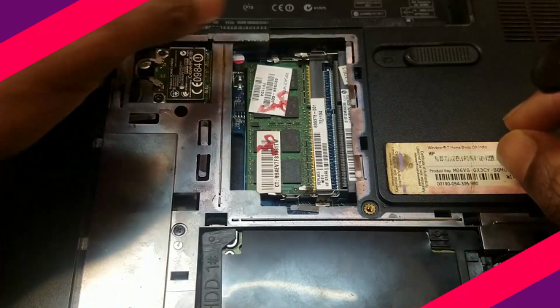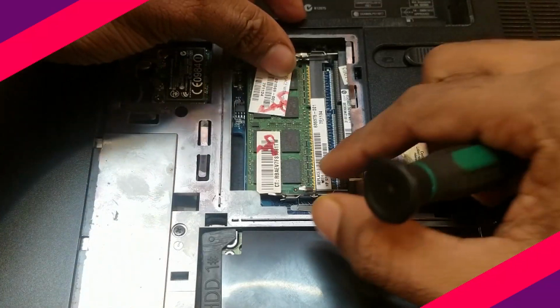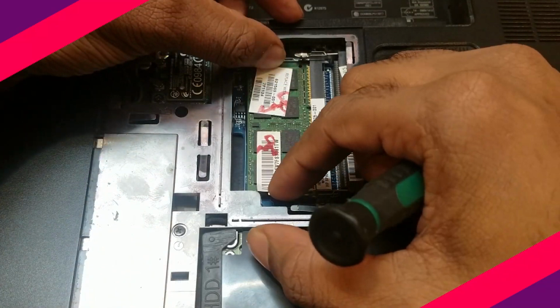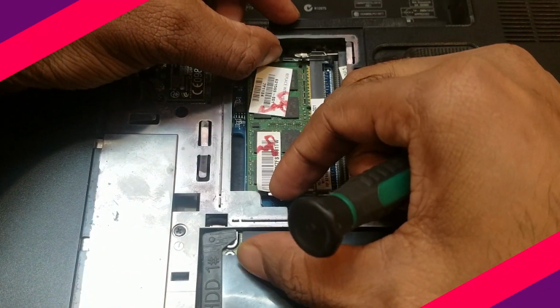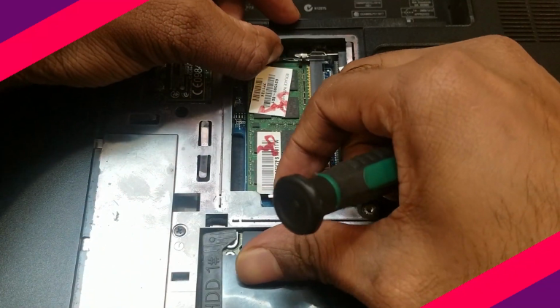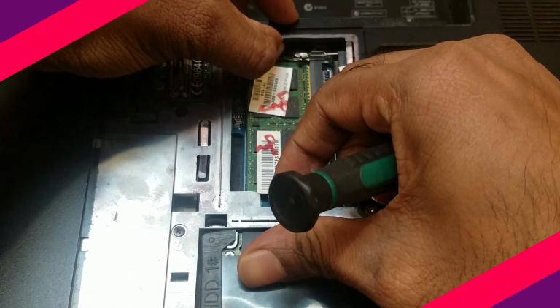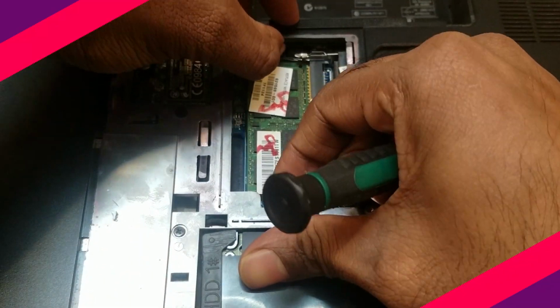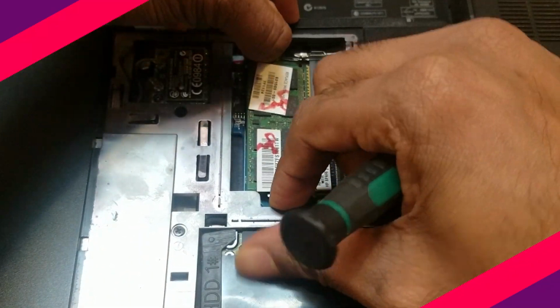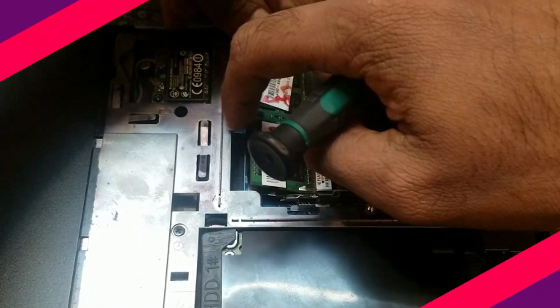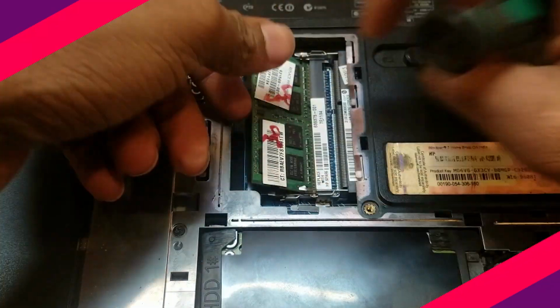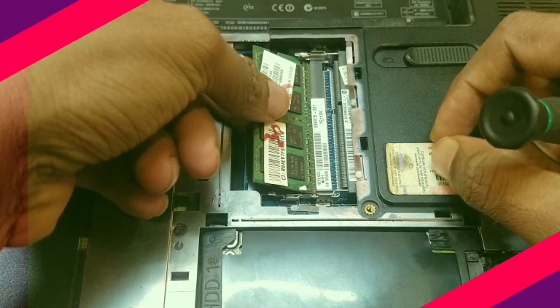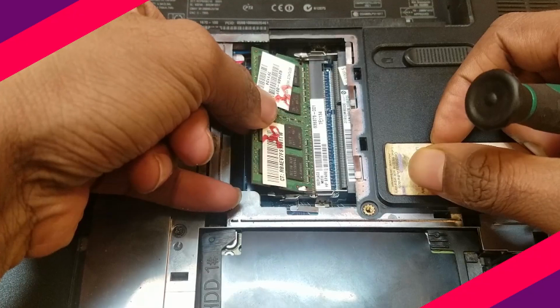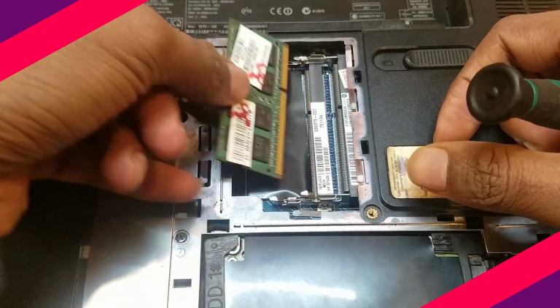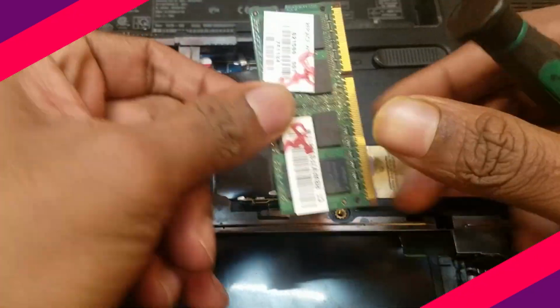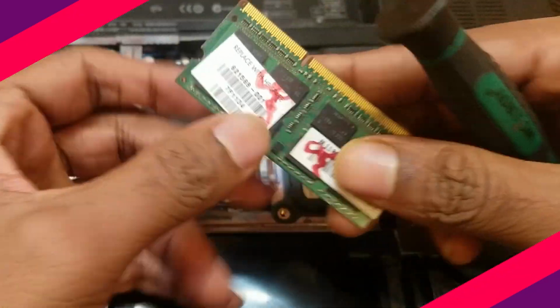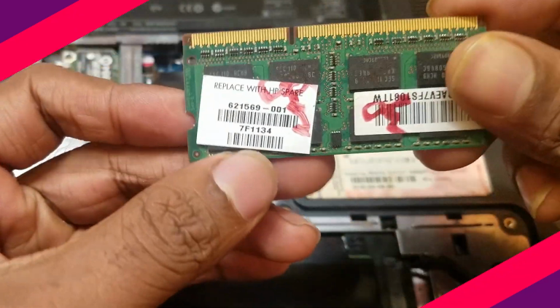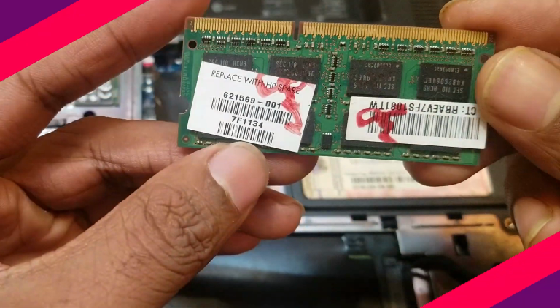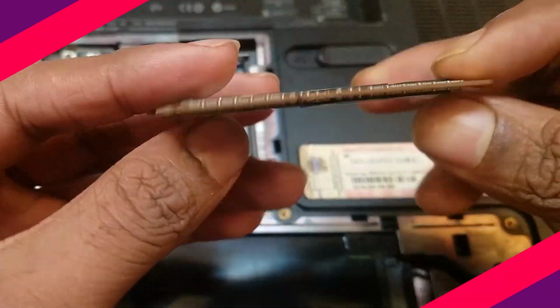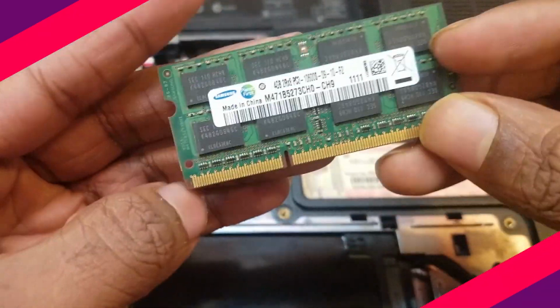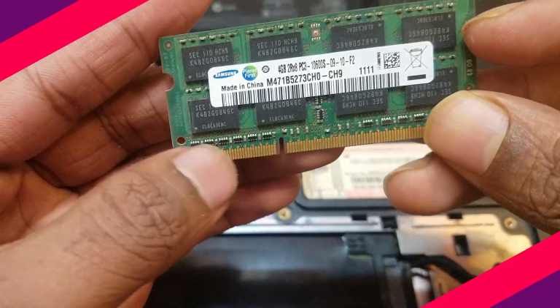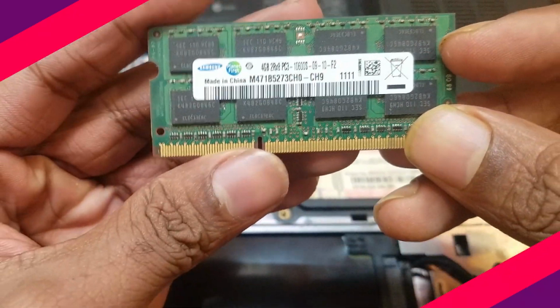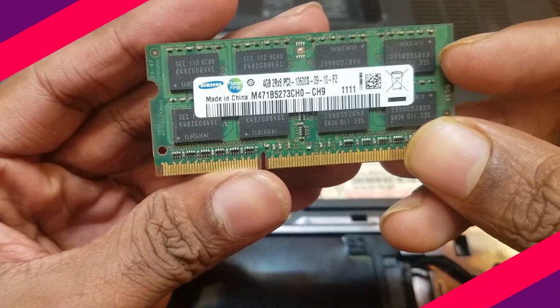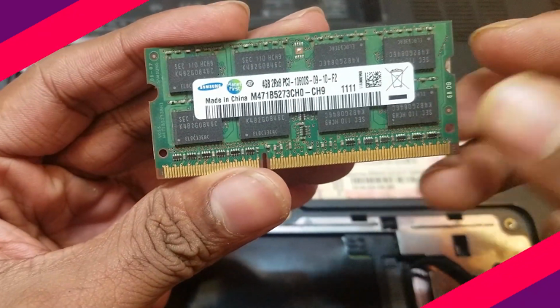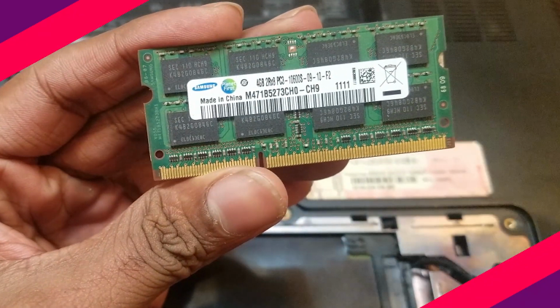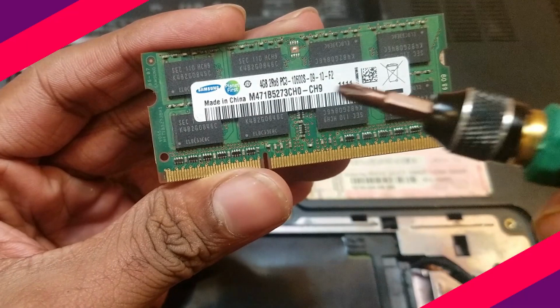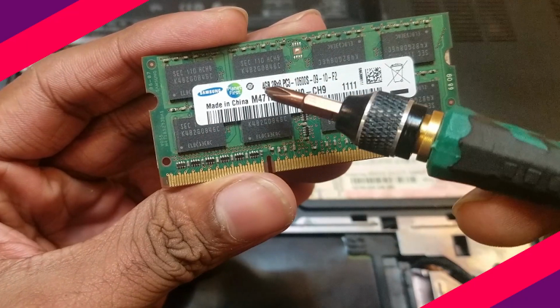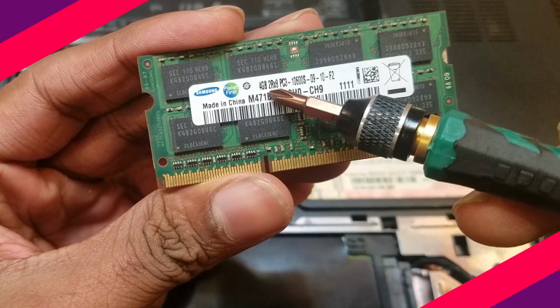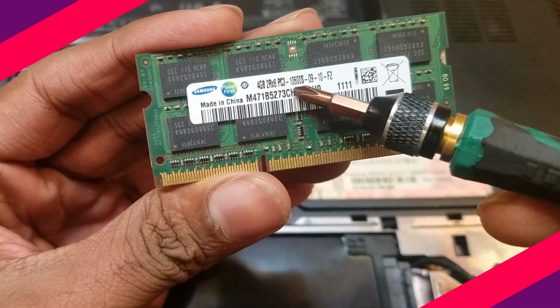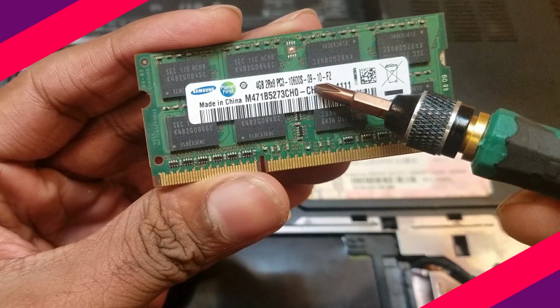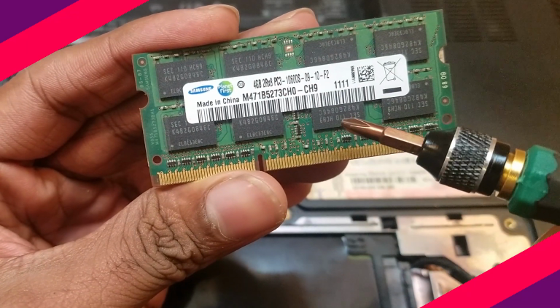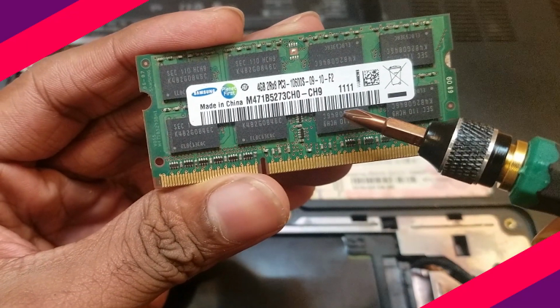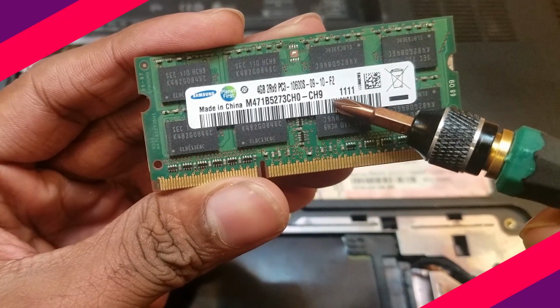Find the appropriate RAM for your laptop. Make sure you select the compatible DDR version. Remove your installed RAM and see which DDR version it is. Generally, all laptops will have DDR3 version.